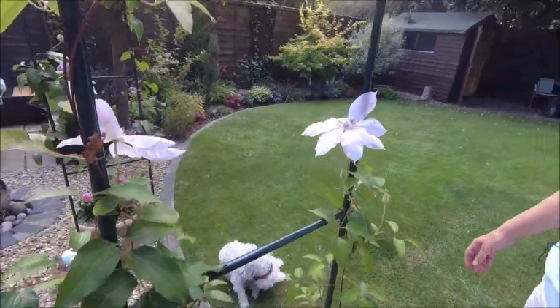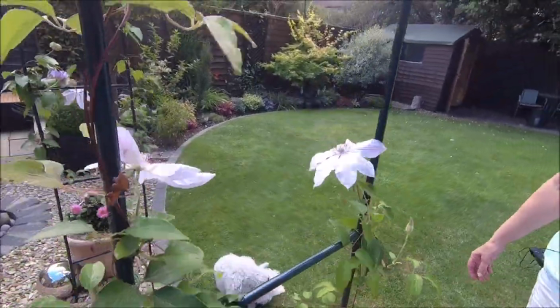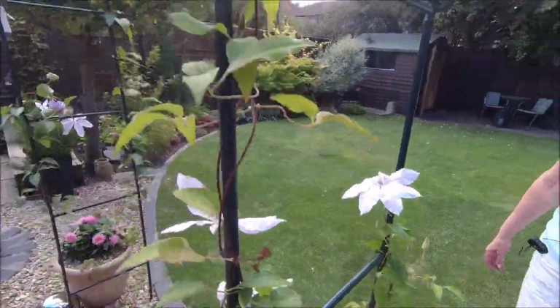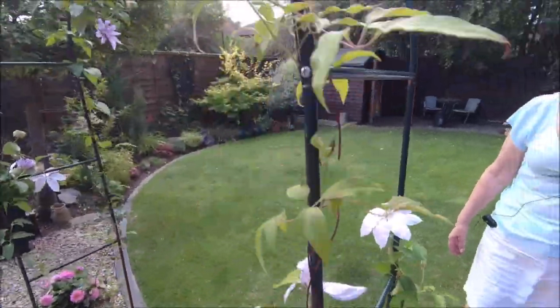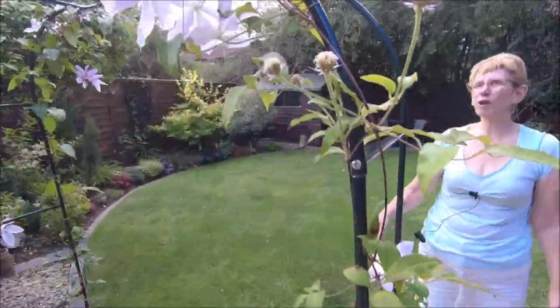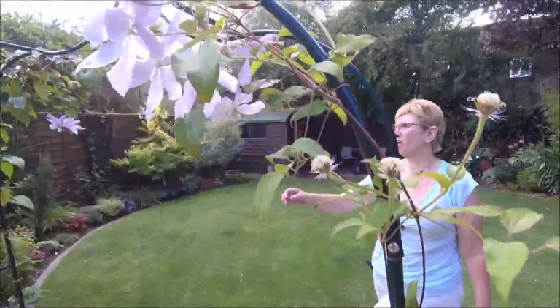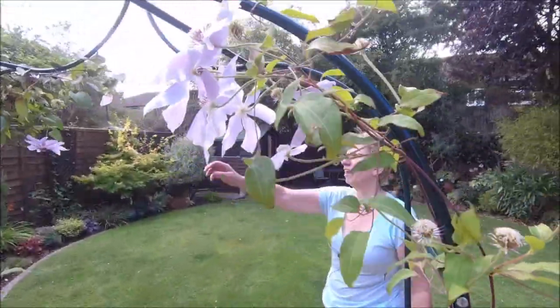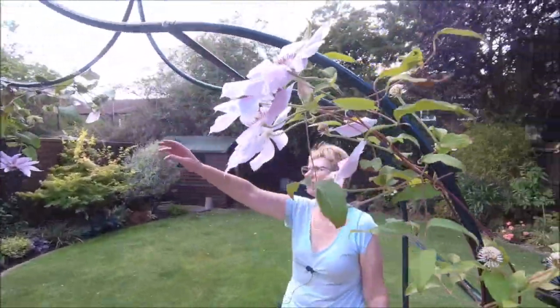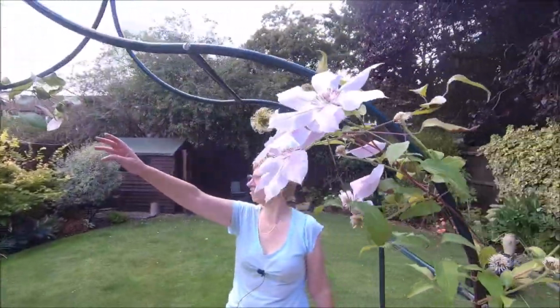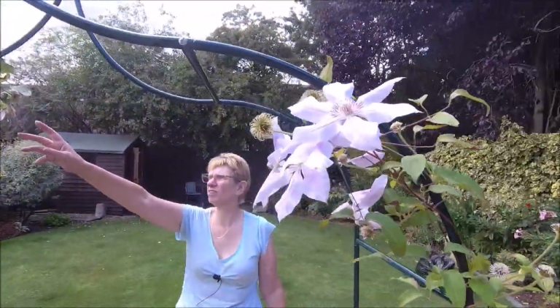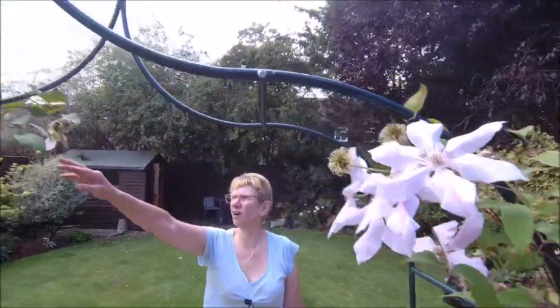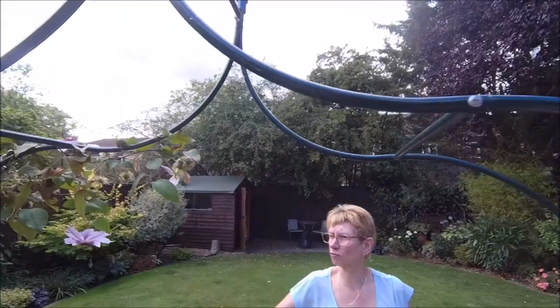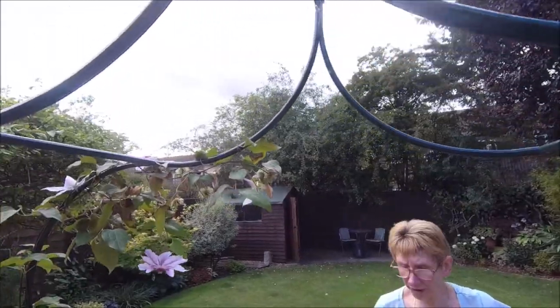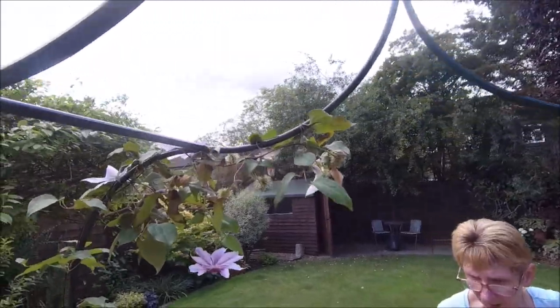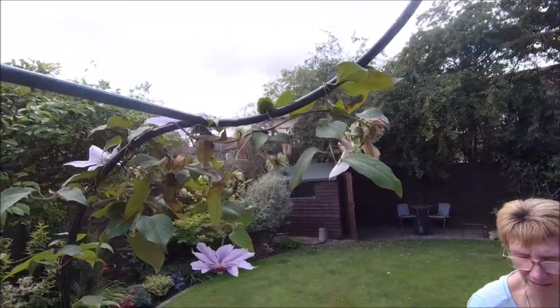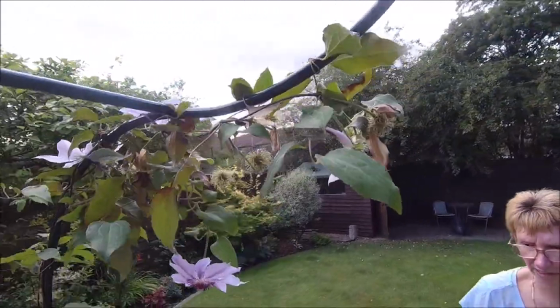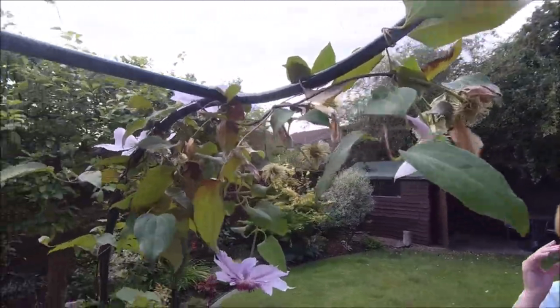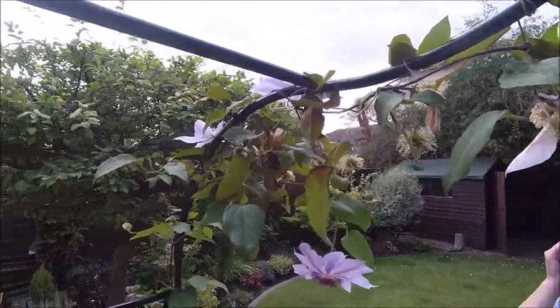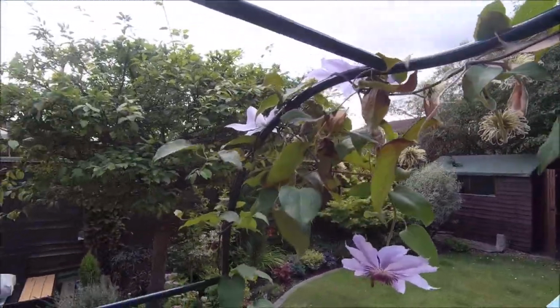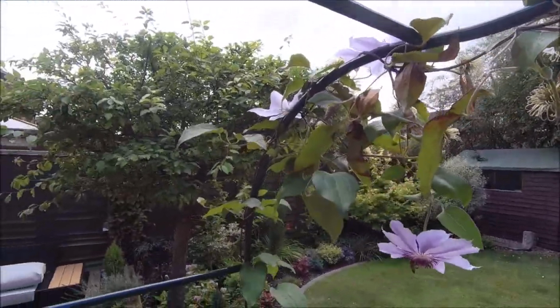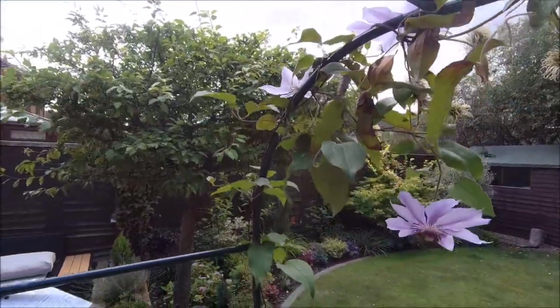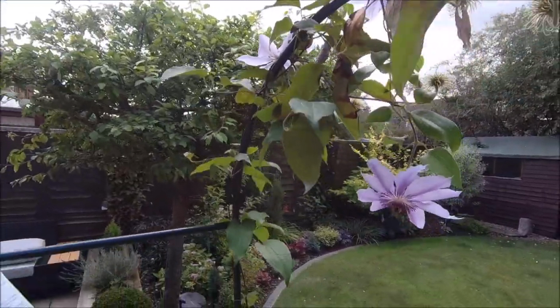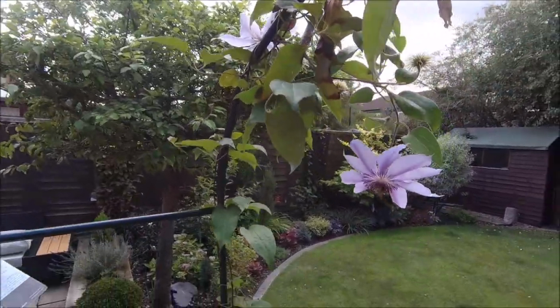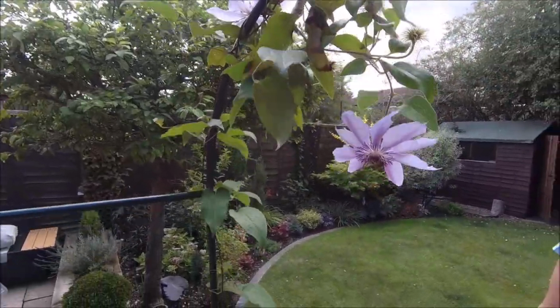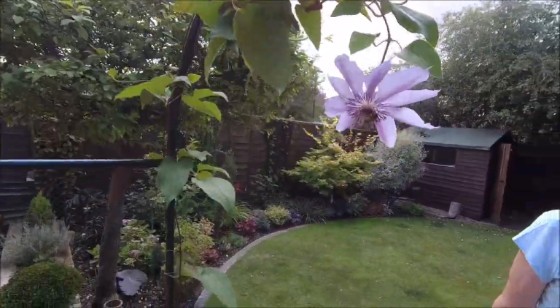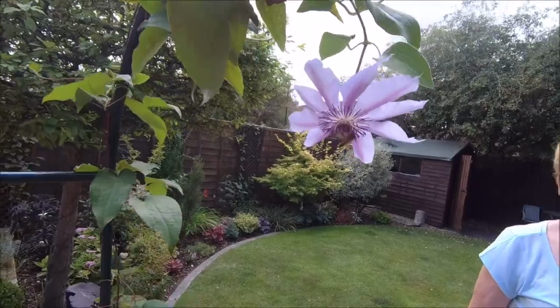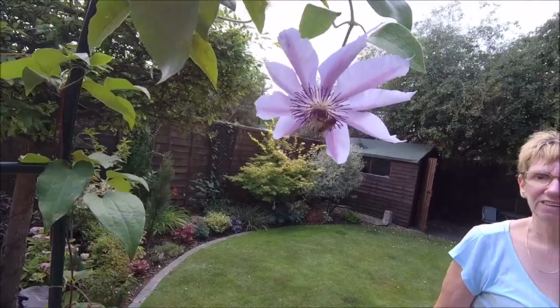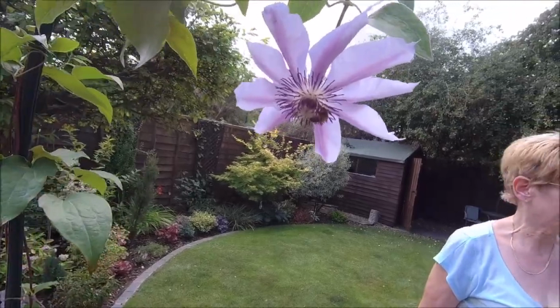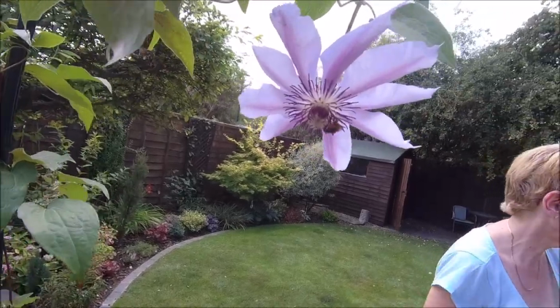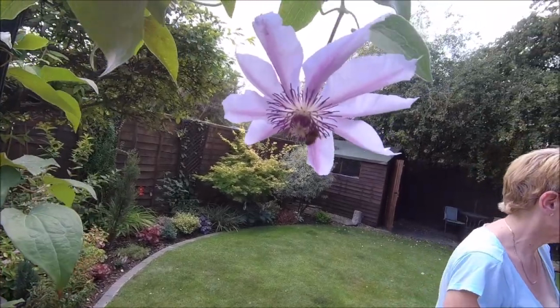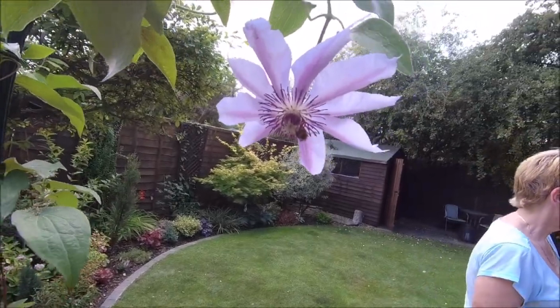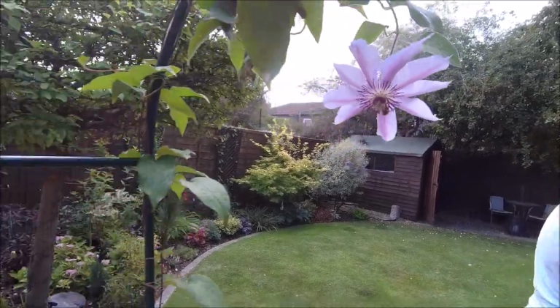That's gone a bit while since last time we've been here. We've lost a lot of the flowers because it's really, really windy. We've had an awful lot of wind in the UK. Bees still like it — the bees all love it.